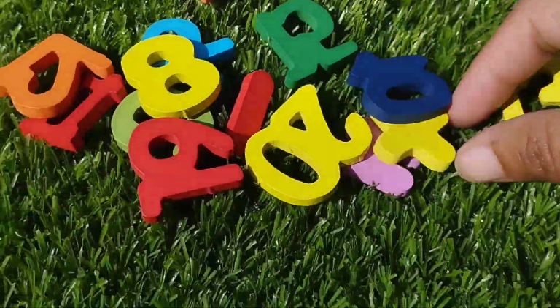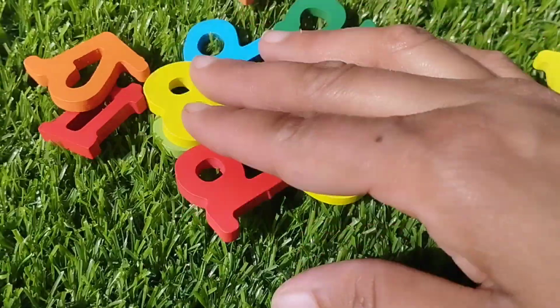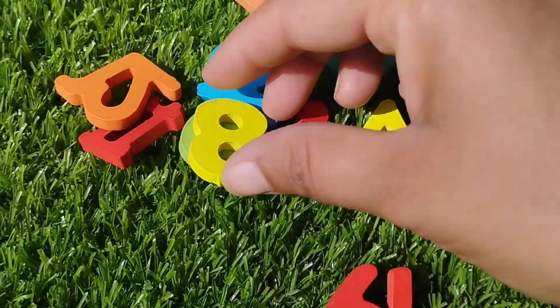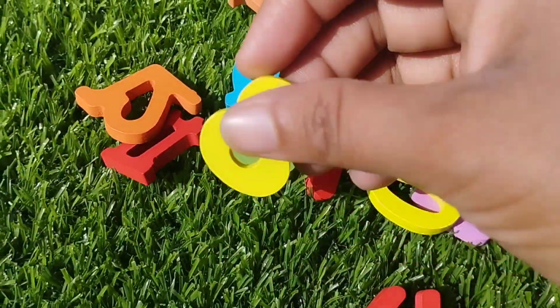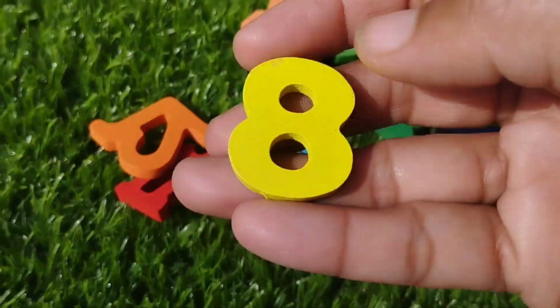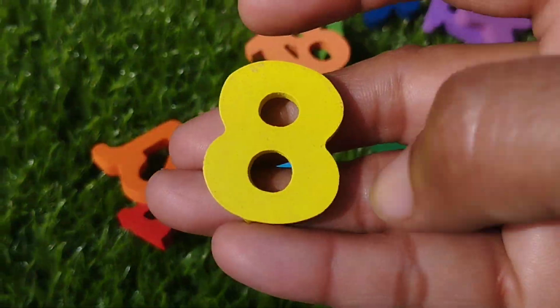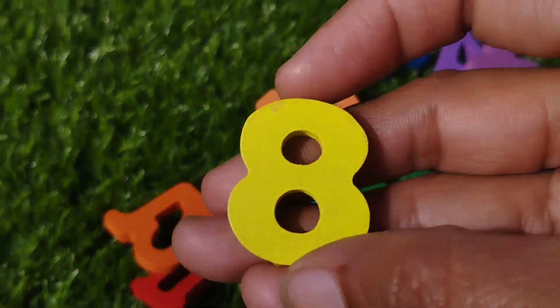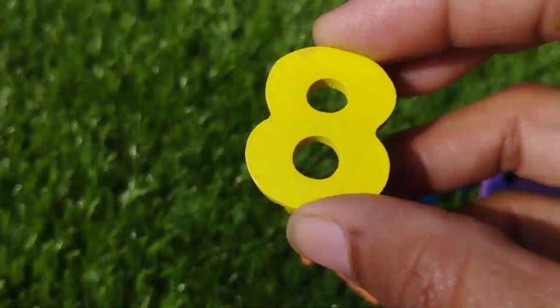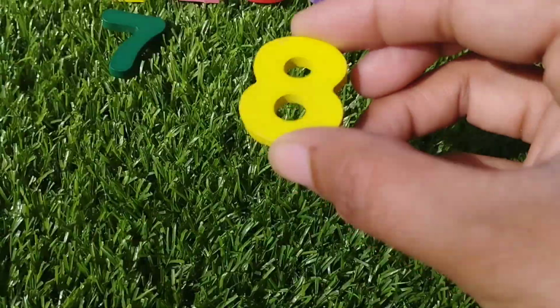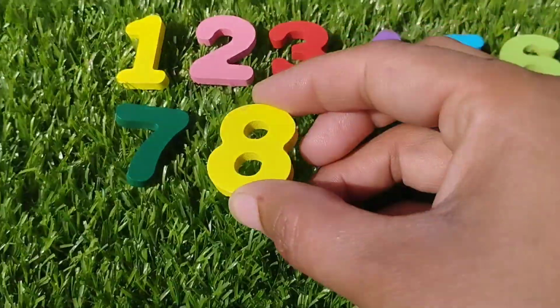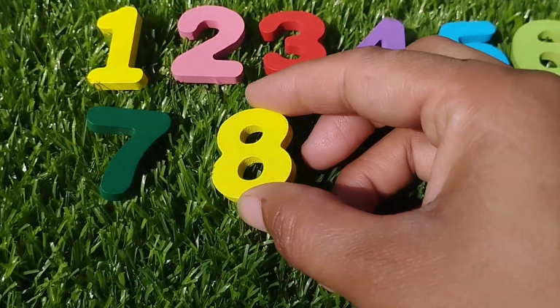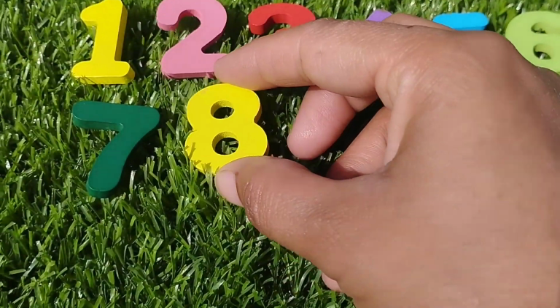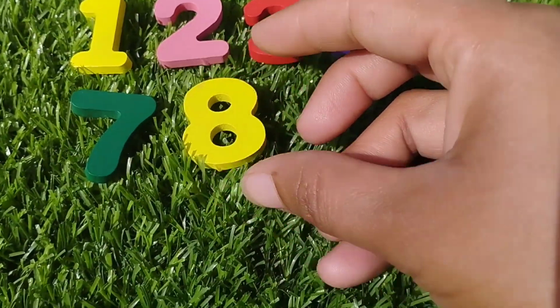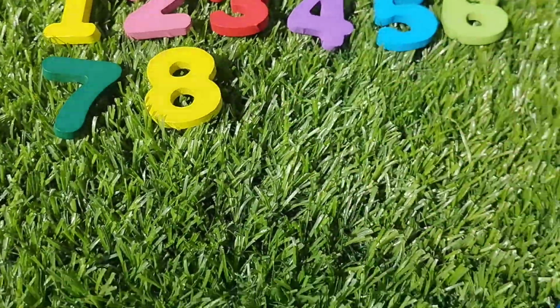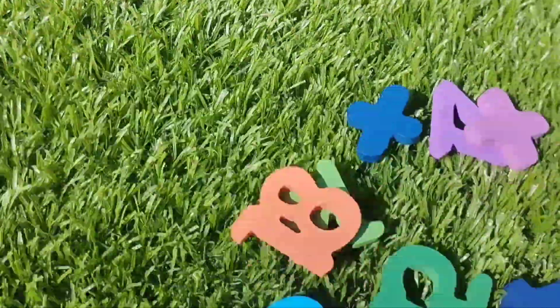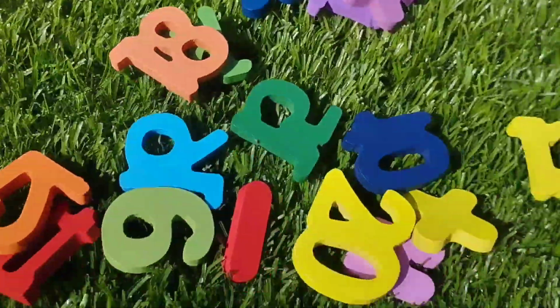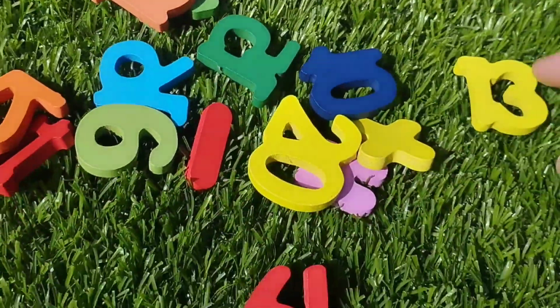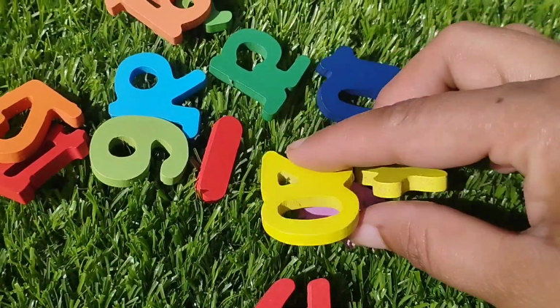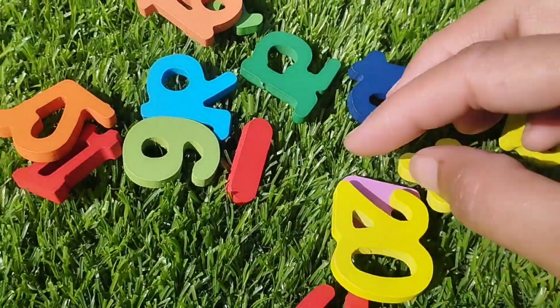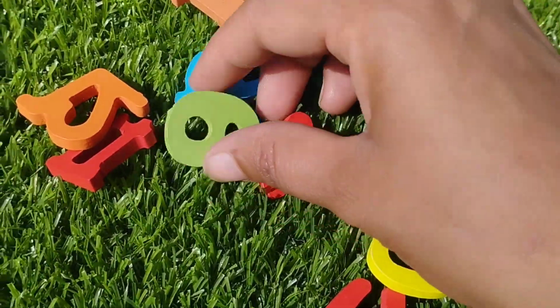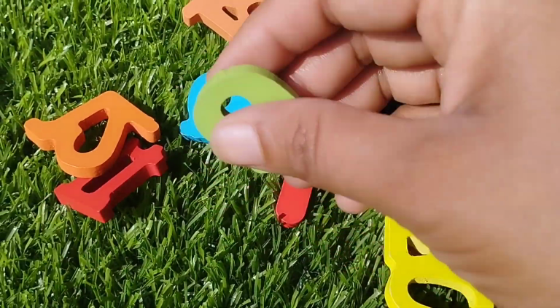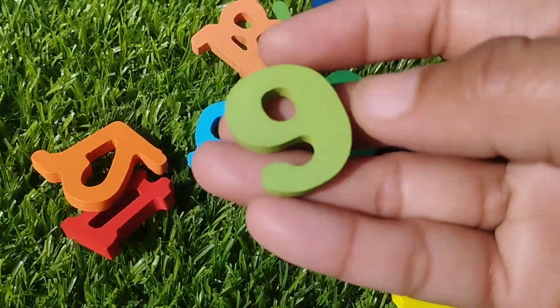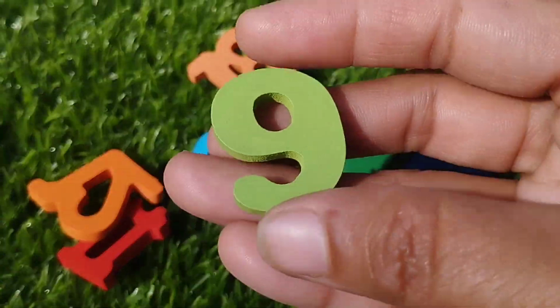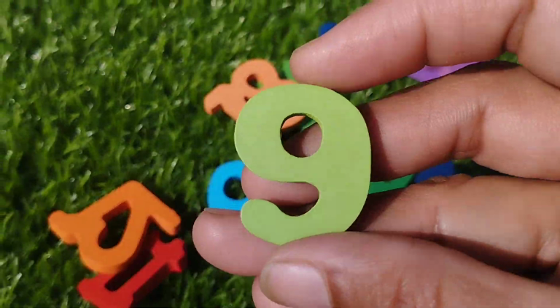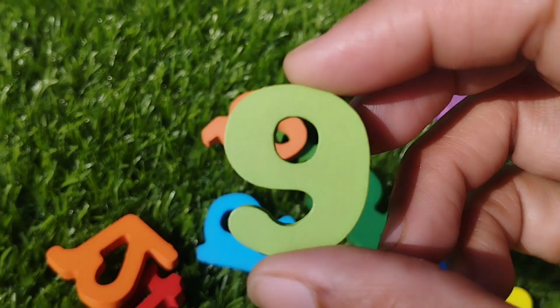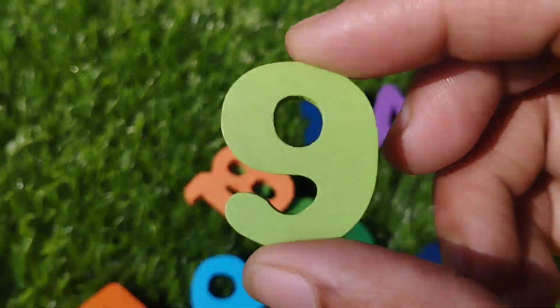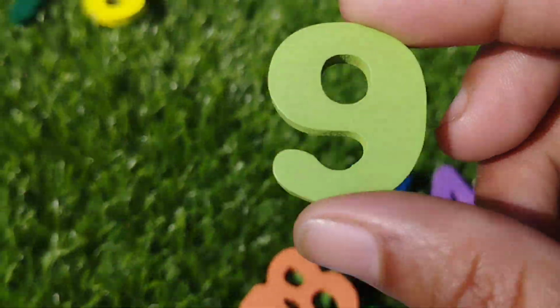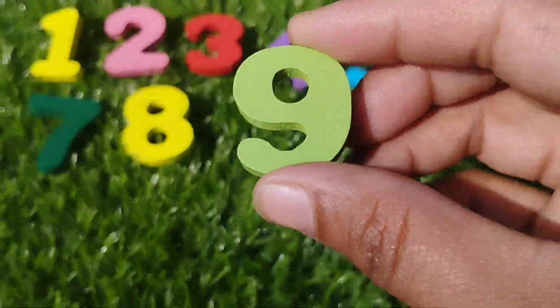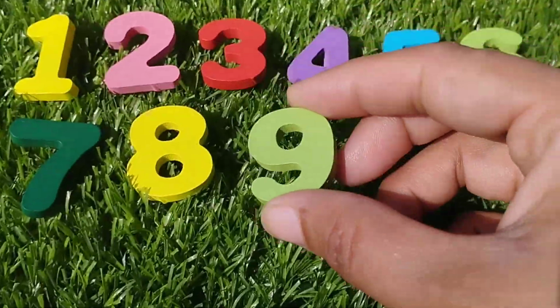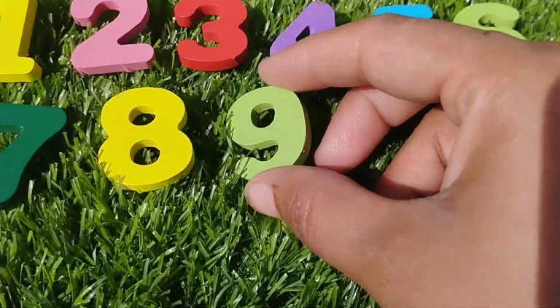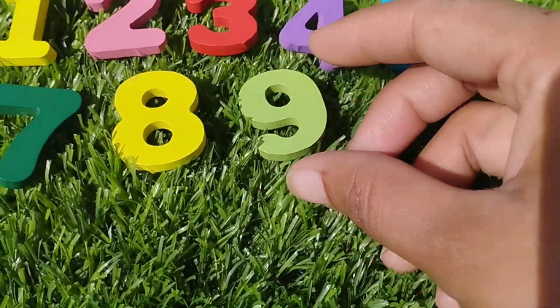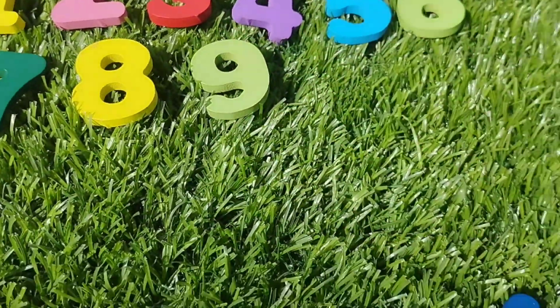The next number is number 8. Number 9. This is number 9.